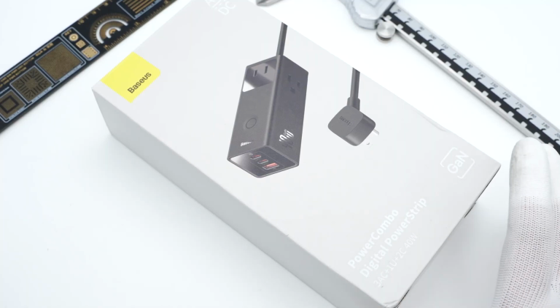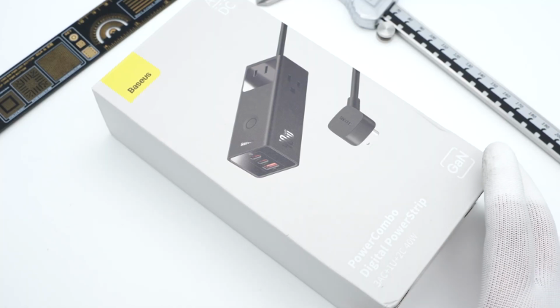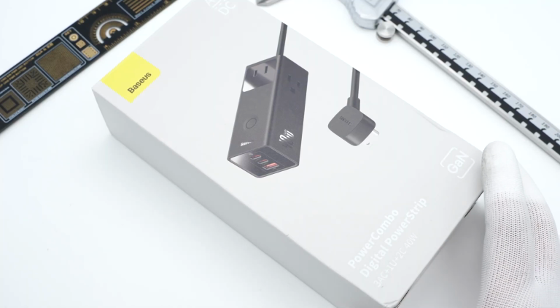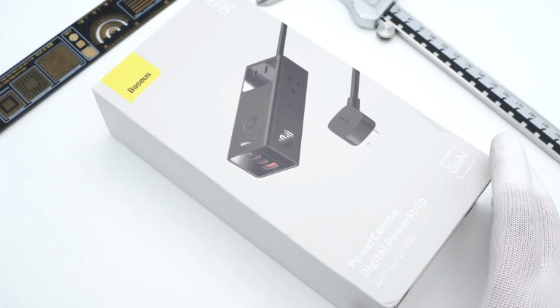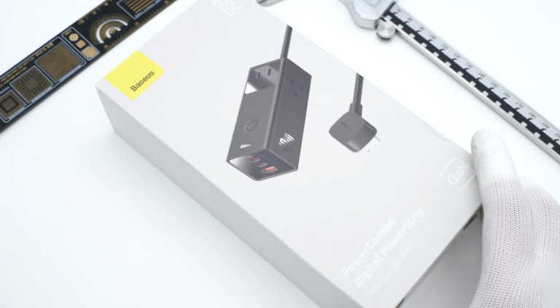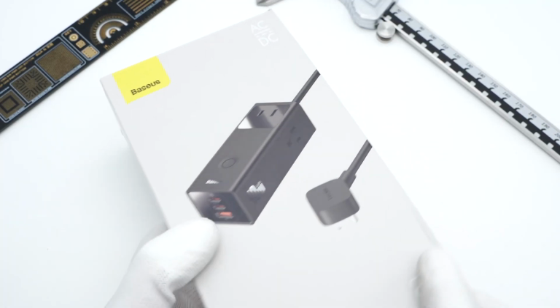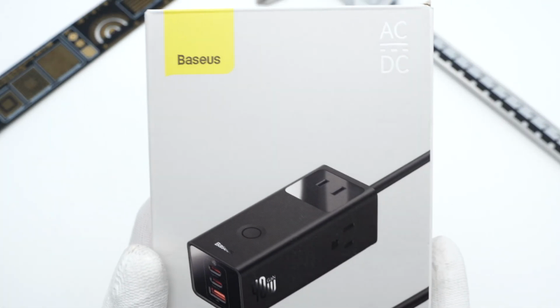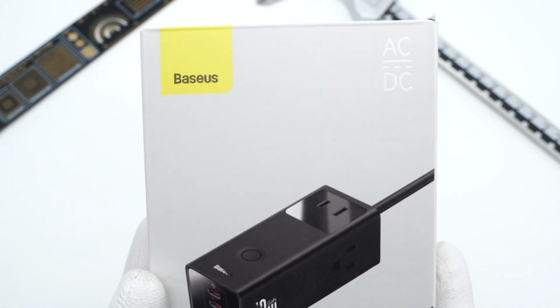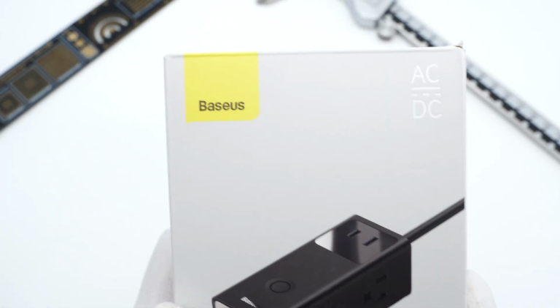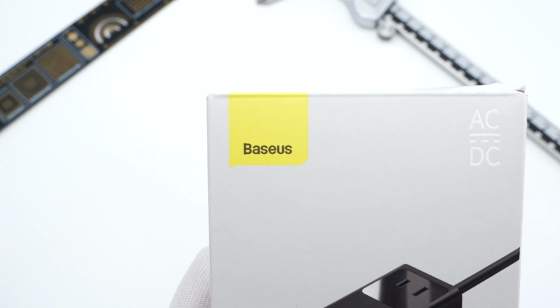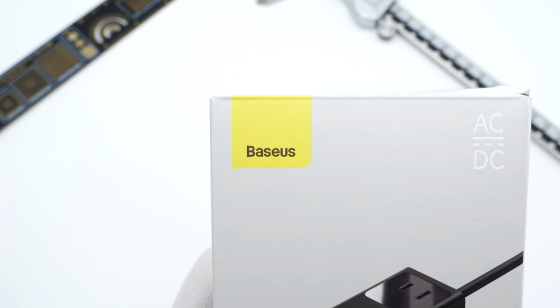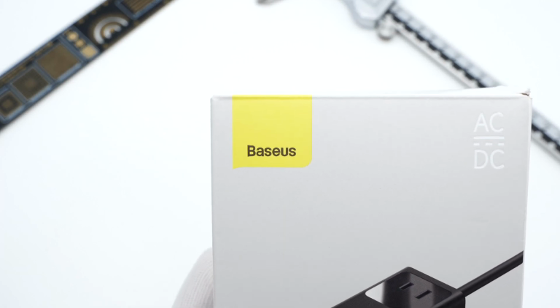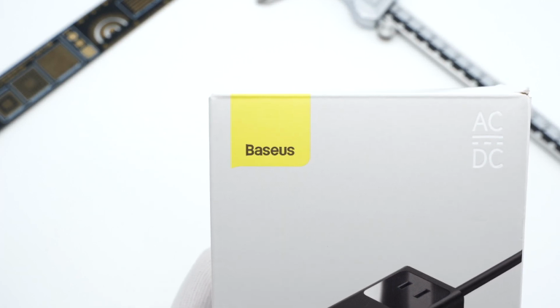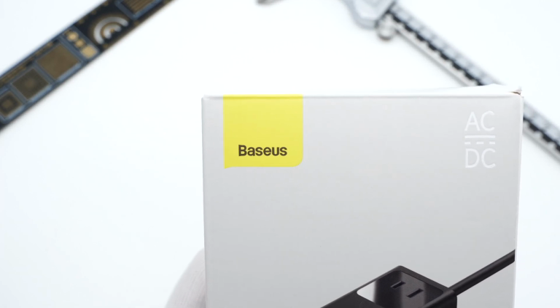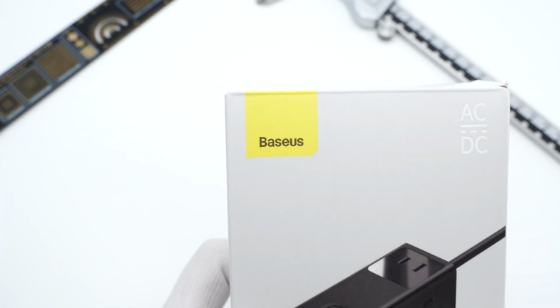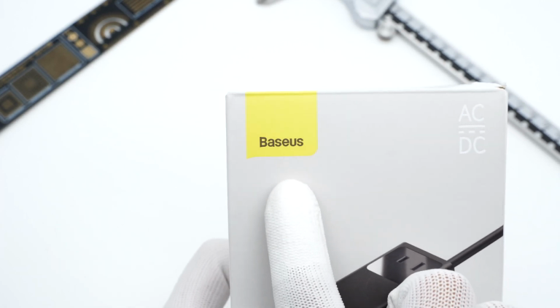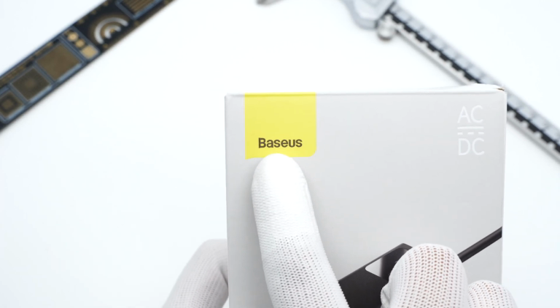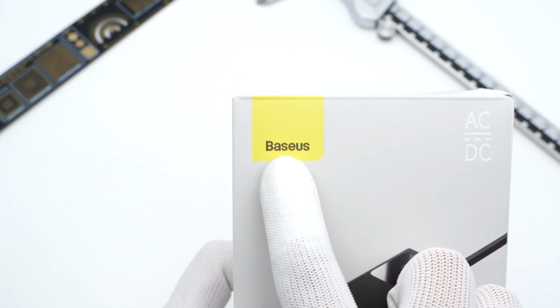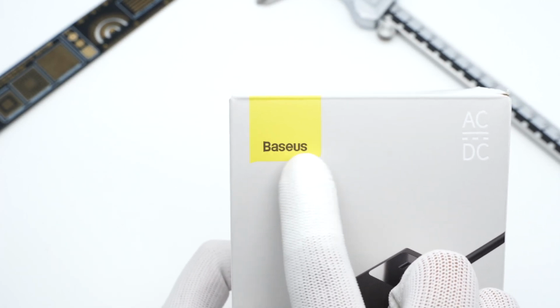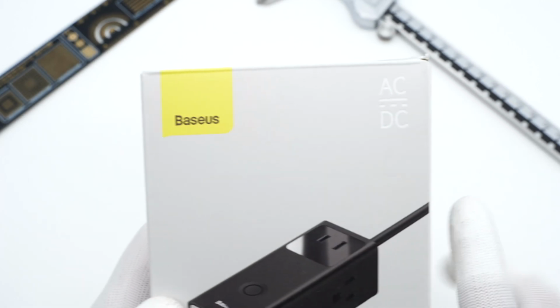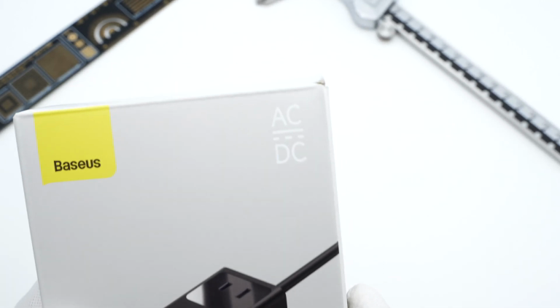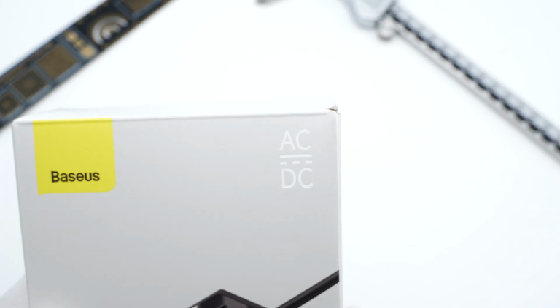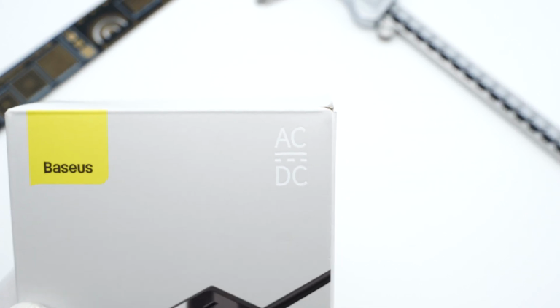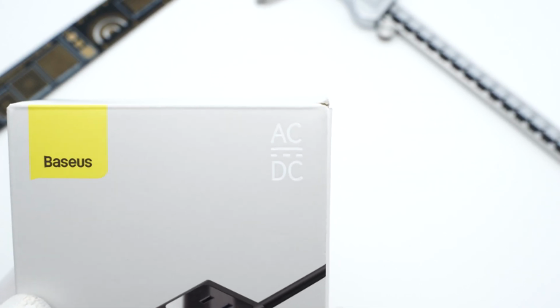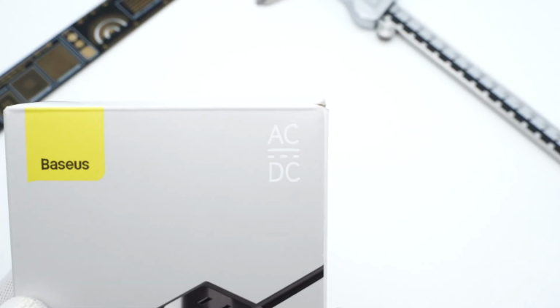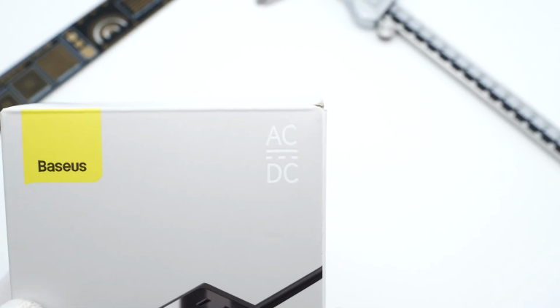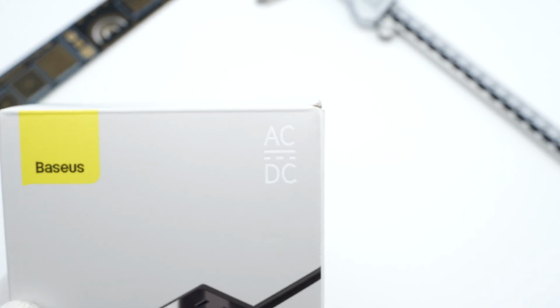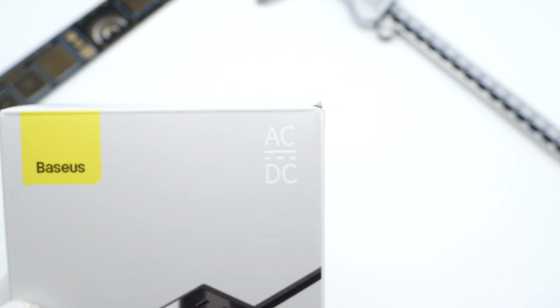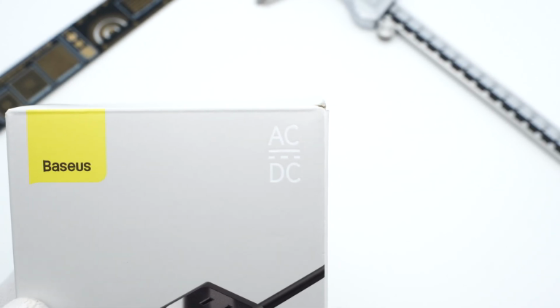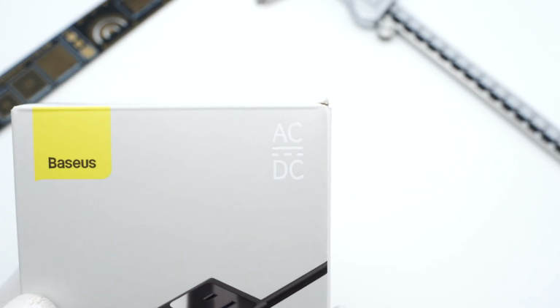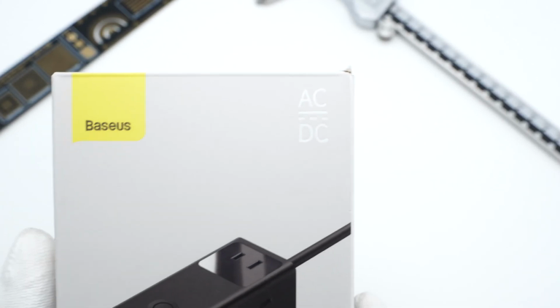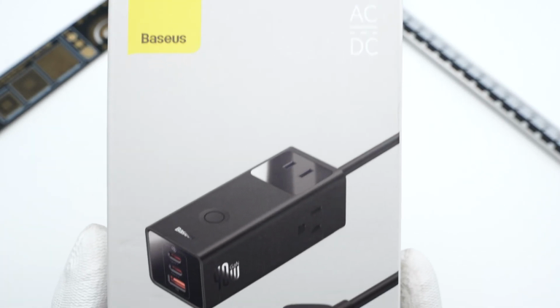After taking apart the Basis charger and power bank, we got a power strip from Basis today. It adopts GAN technology, and you can charge up to 6 devices at a time through the AC and DC outlets. Let's start today's video.